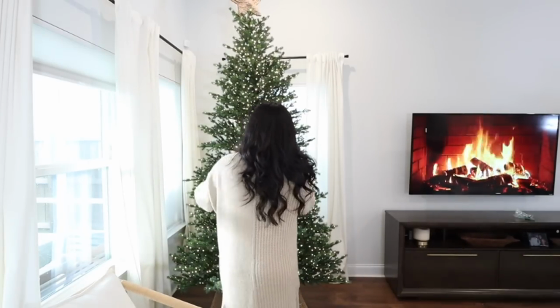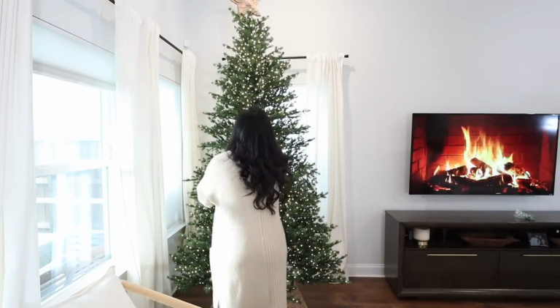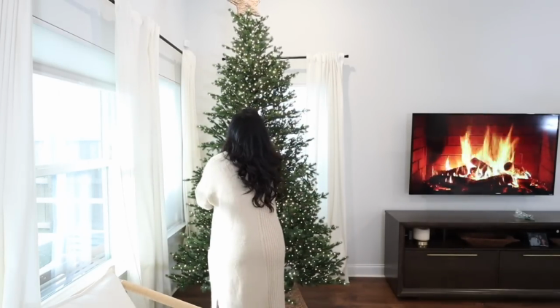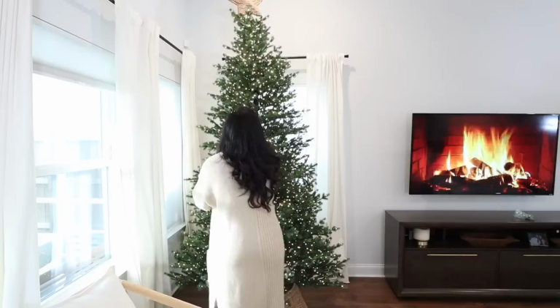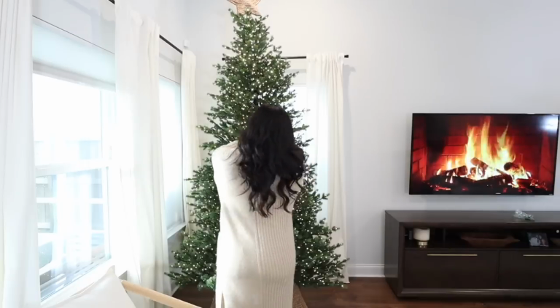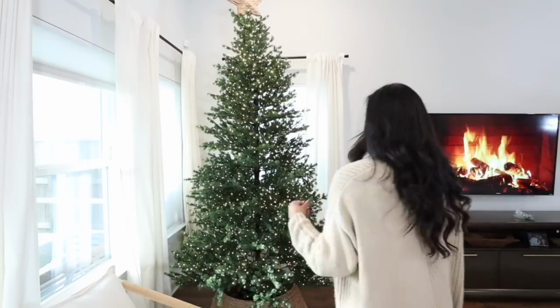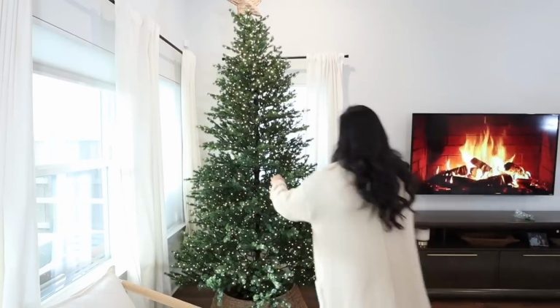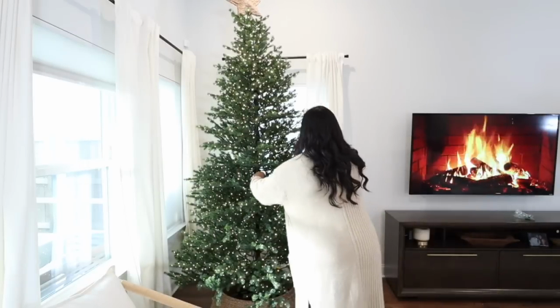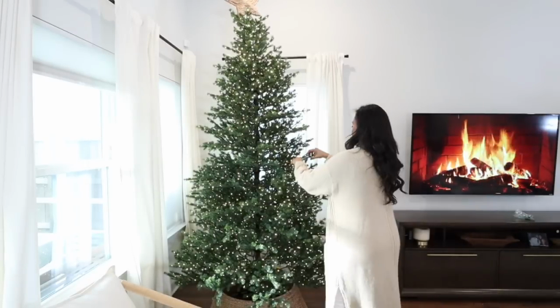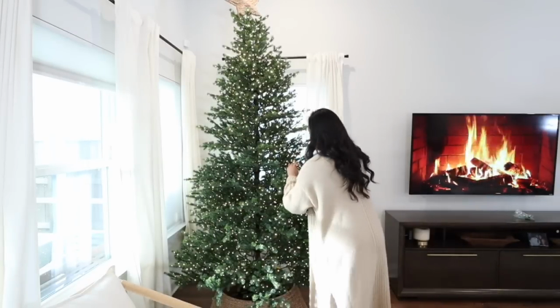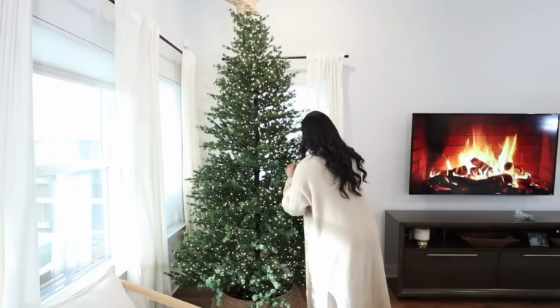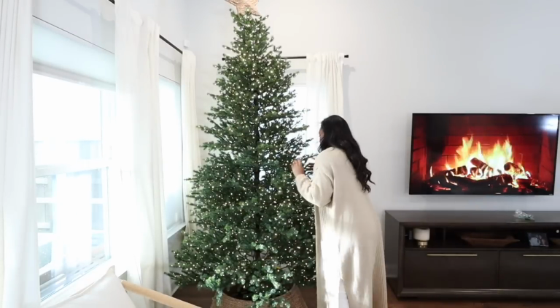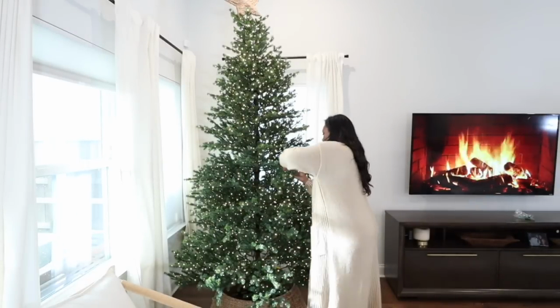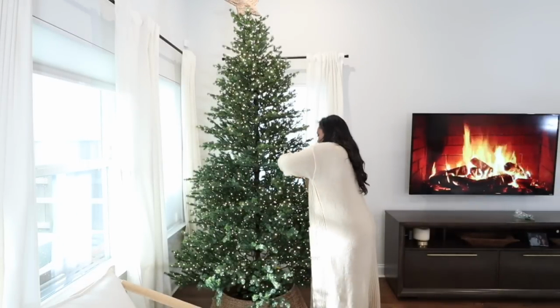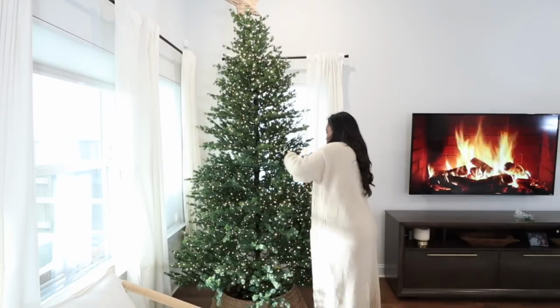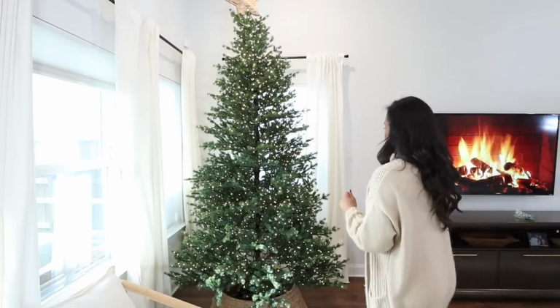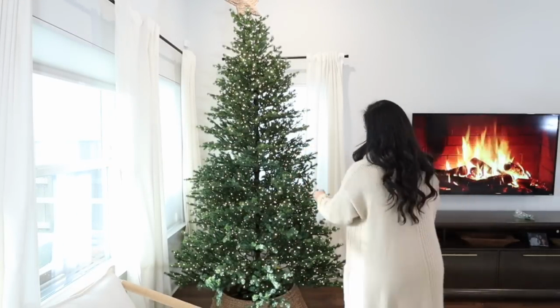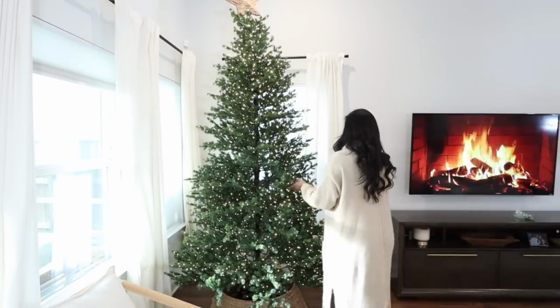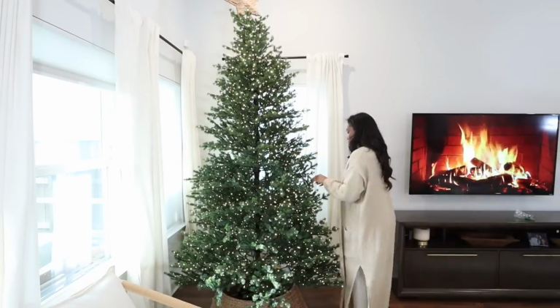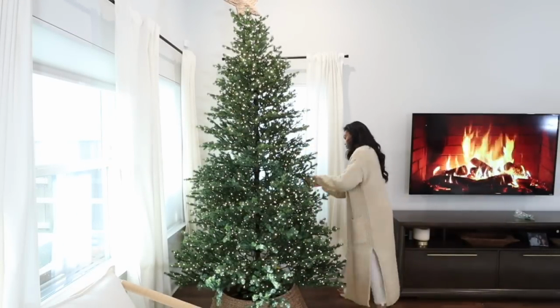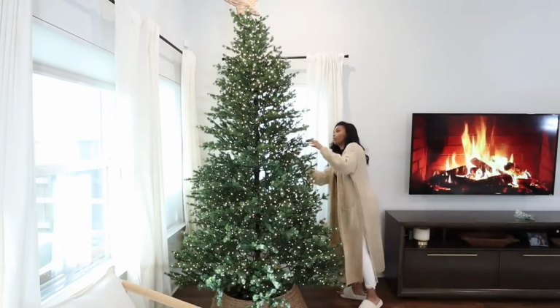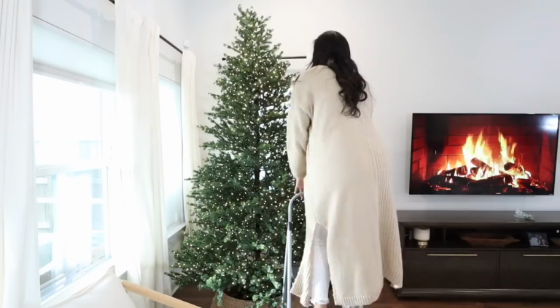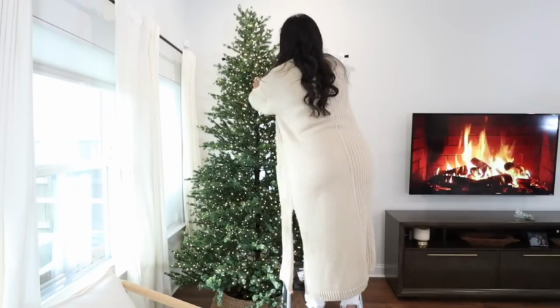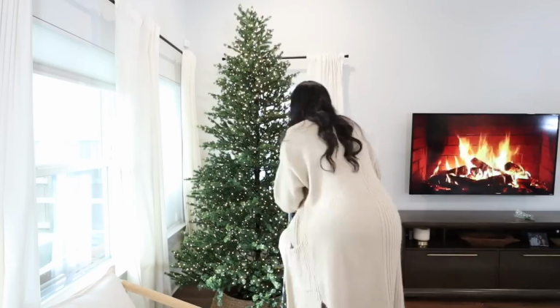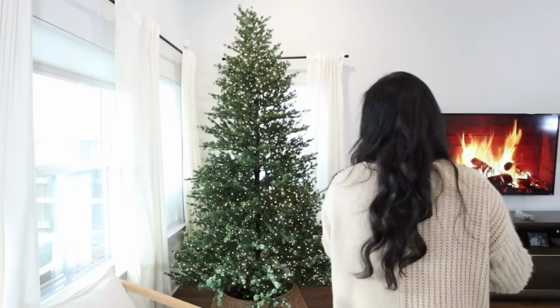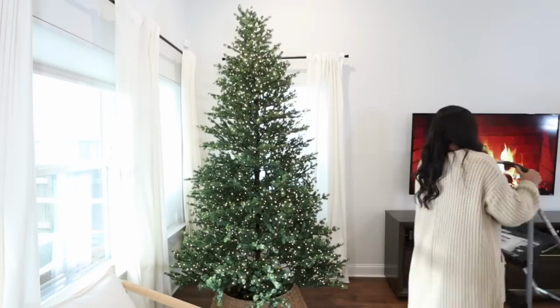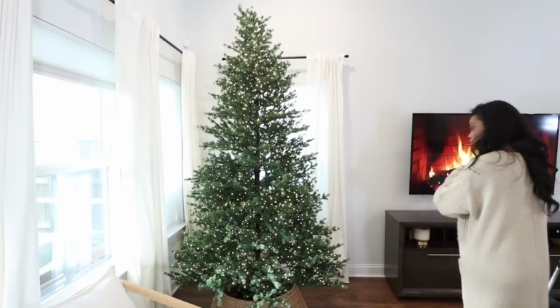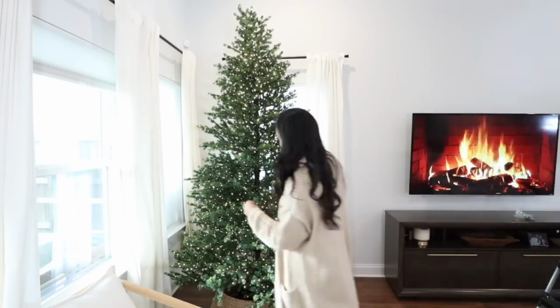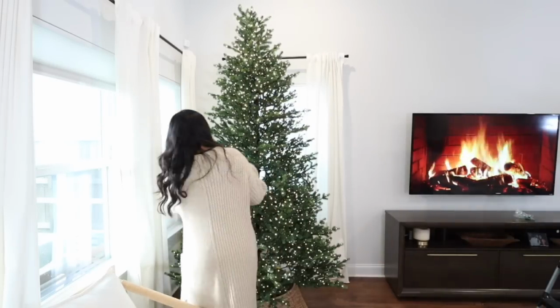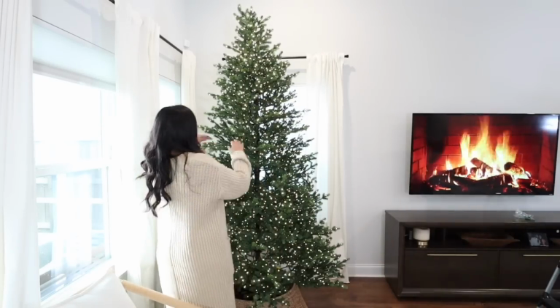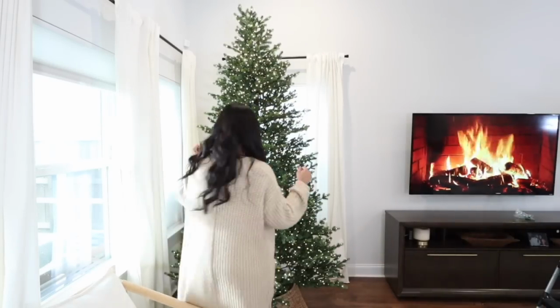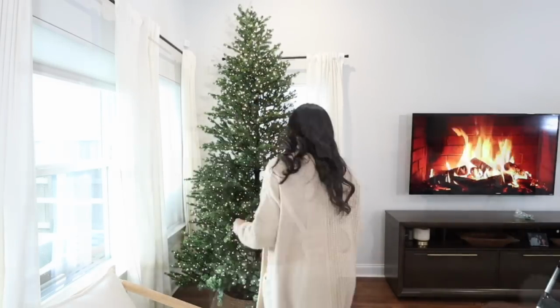I just wanted to put that tree topper on to get an idea if I wanted to use this topper or another one that I picked up. I decided I am going to be using this one, but I went ahead and took it off until we're completely done with the tree.